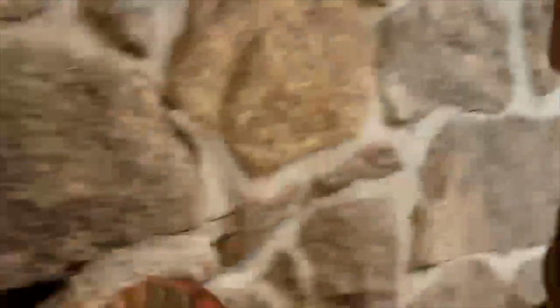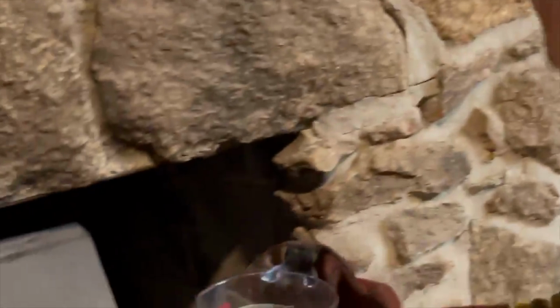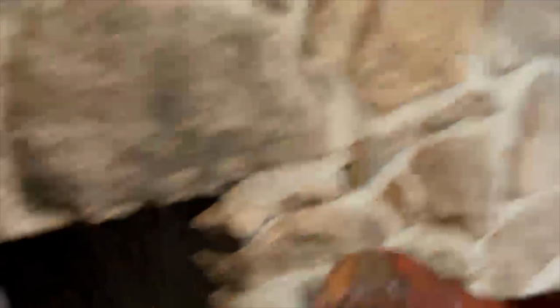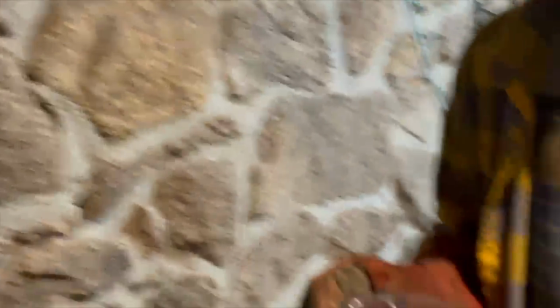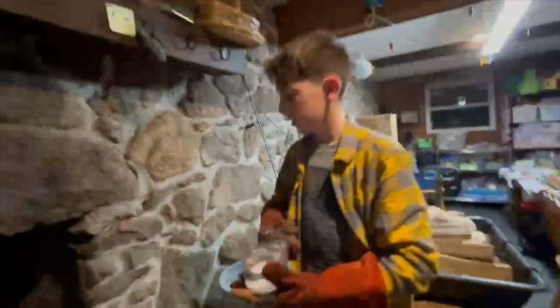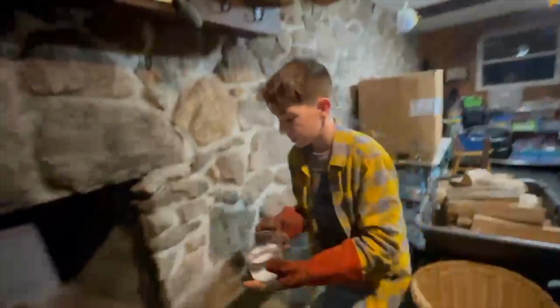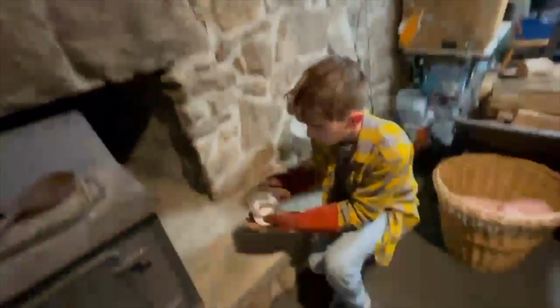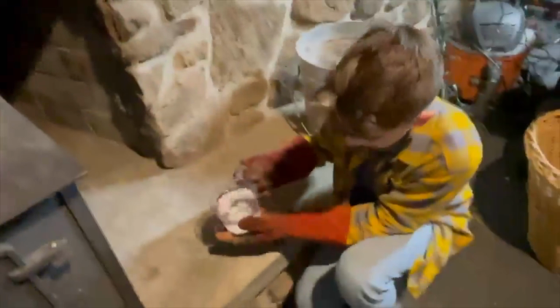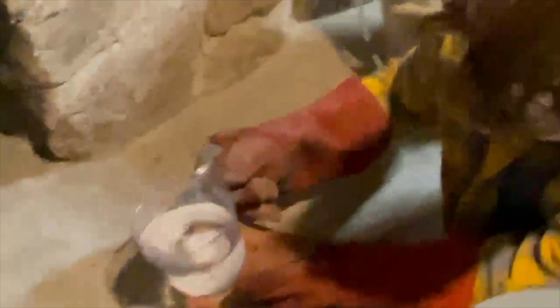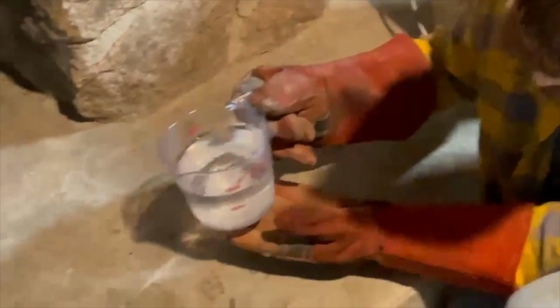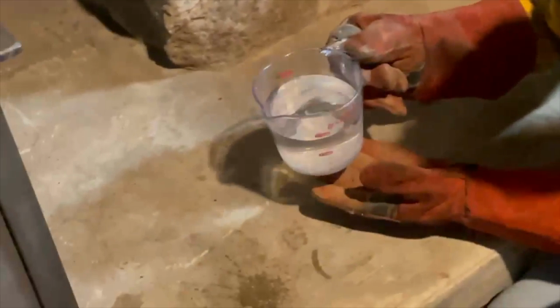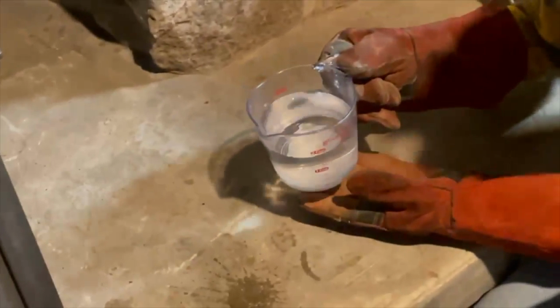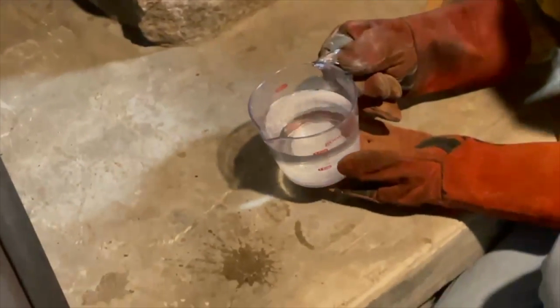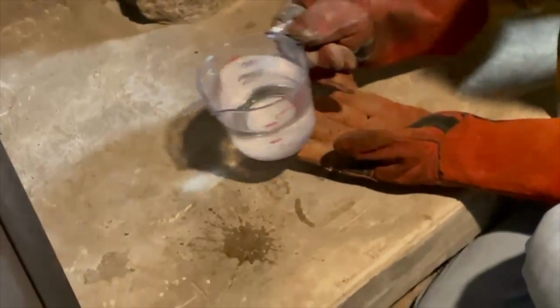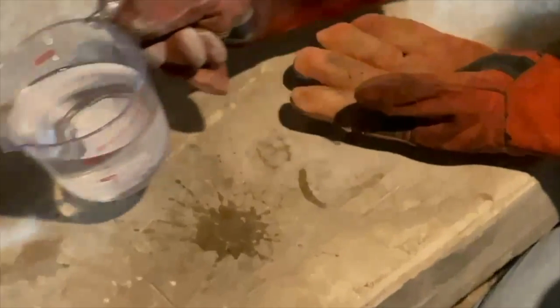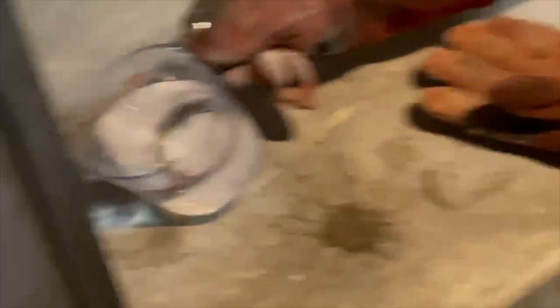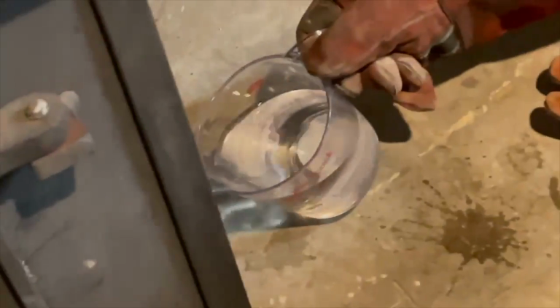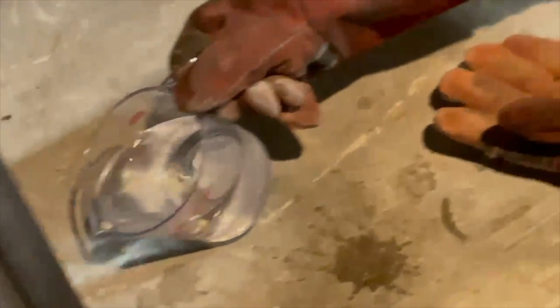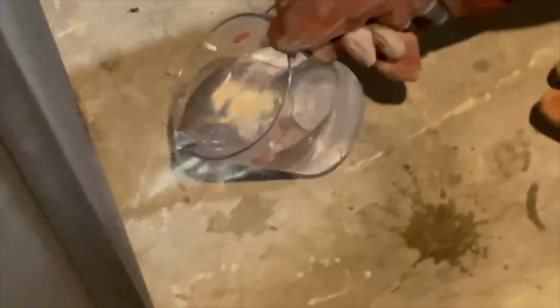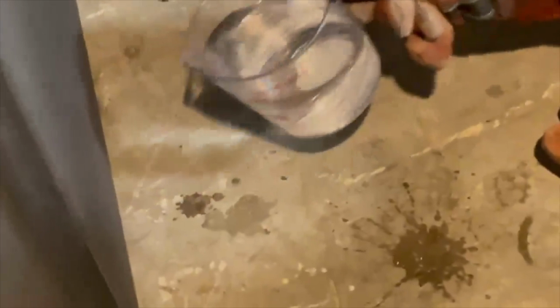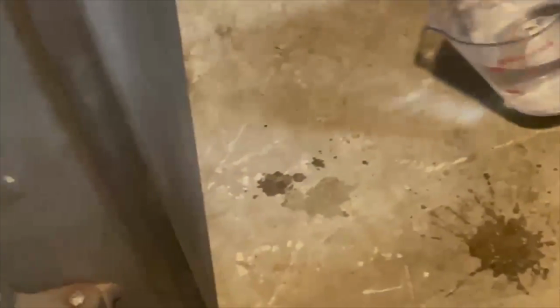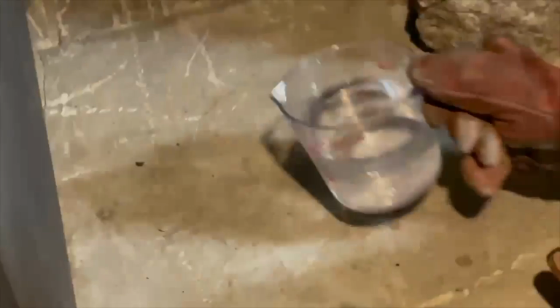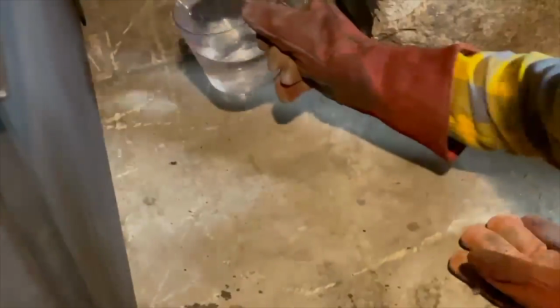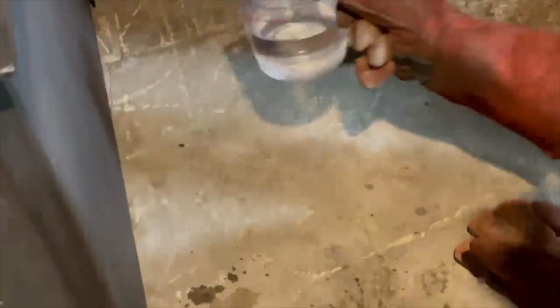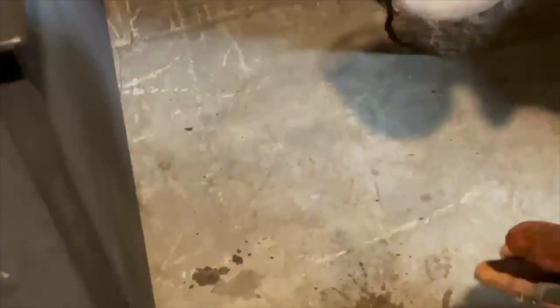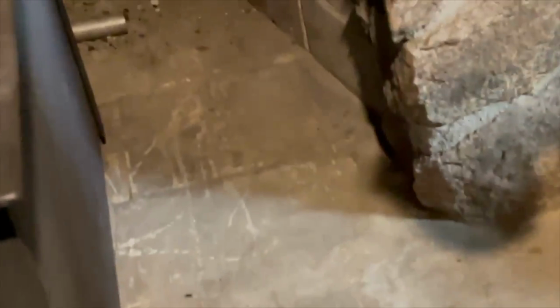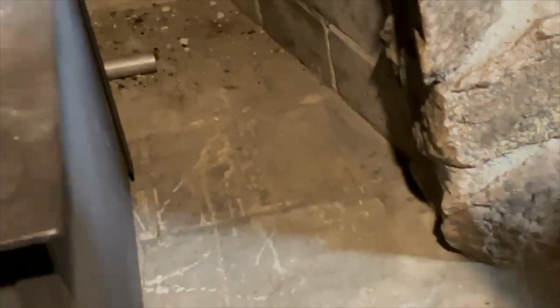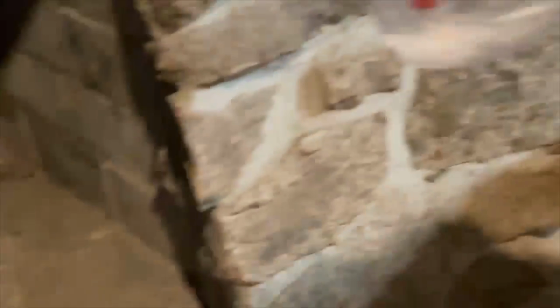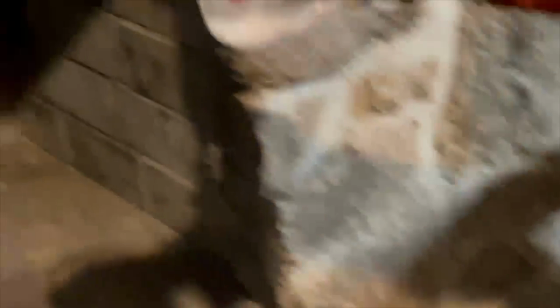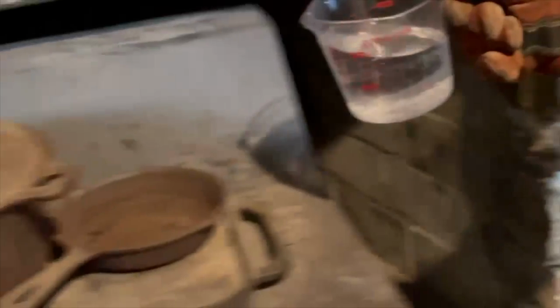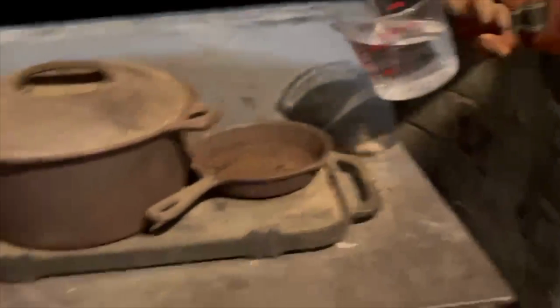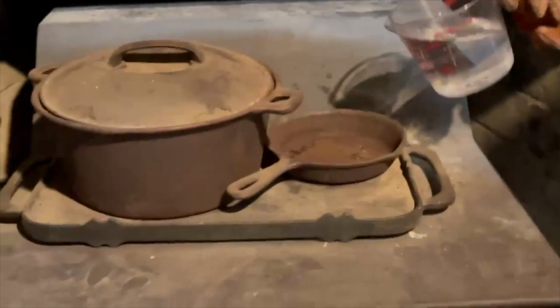We're gonna pour it right here, see what happens. Pour it back here — it's too hot, I can't get my face near that. We're gonna pour it in here now.